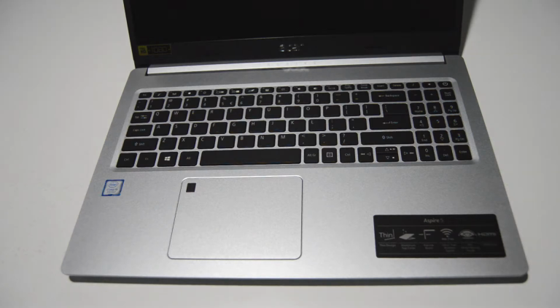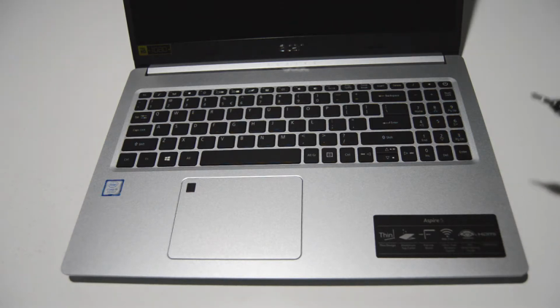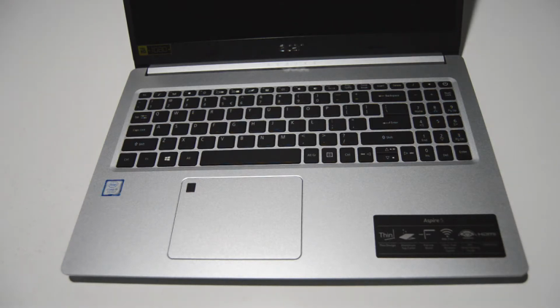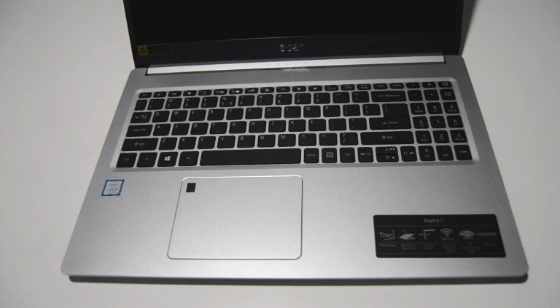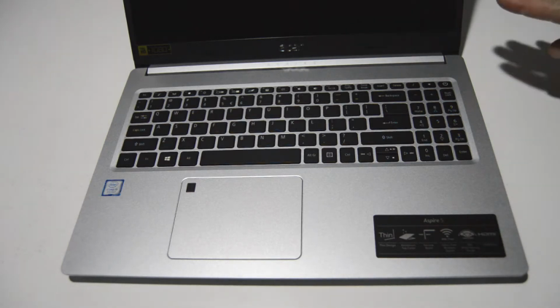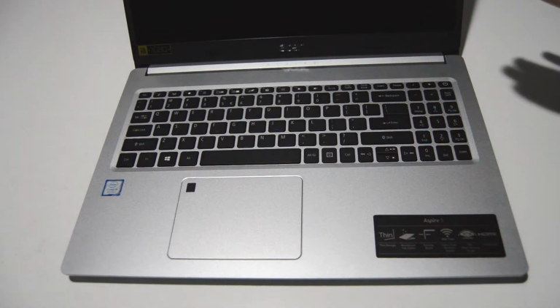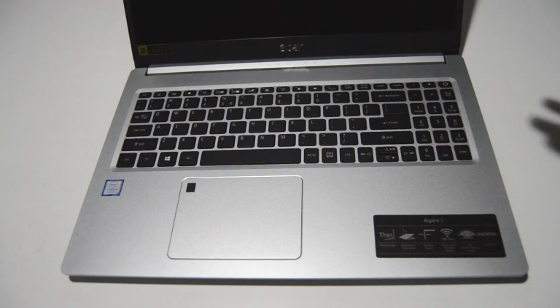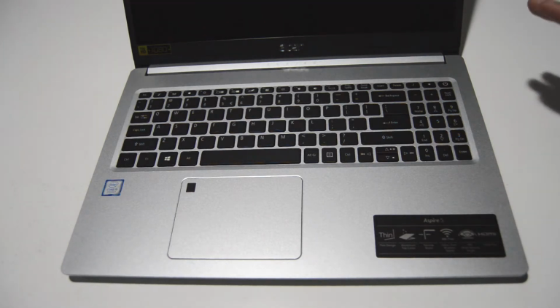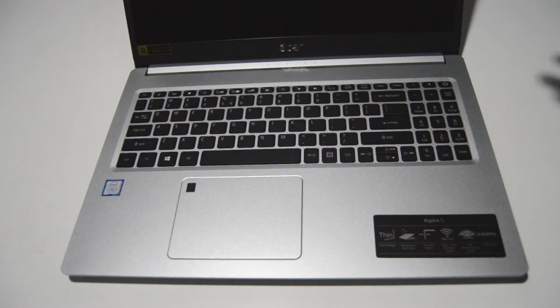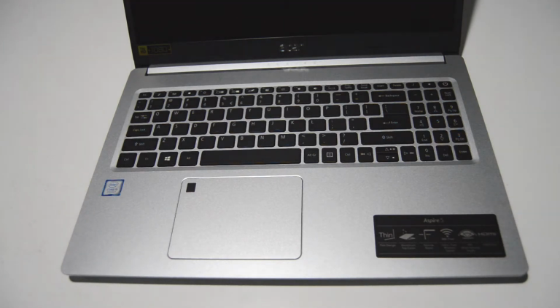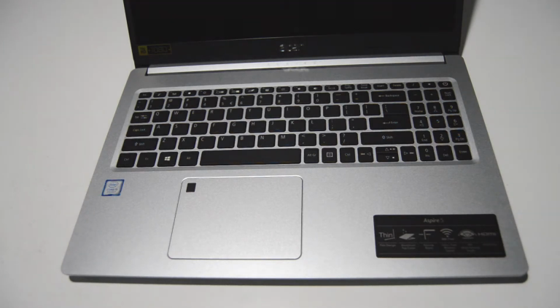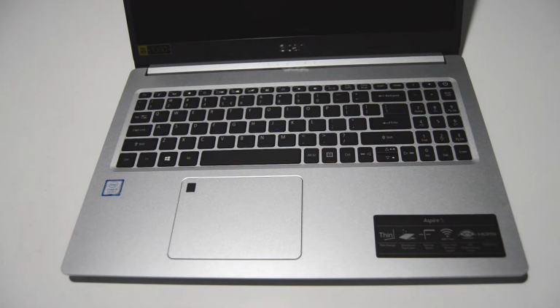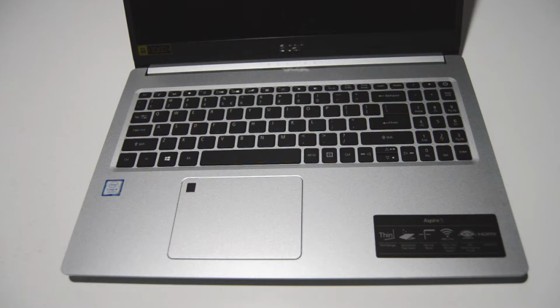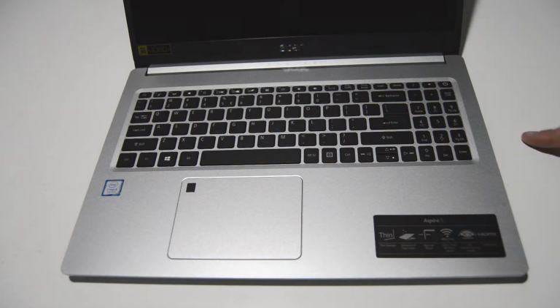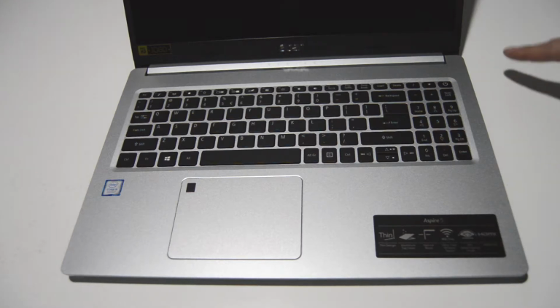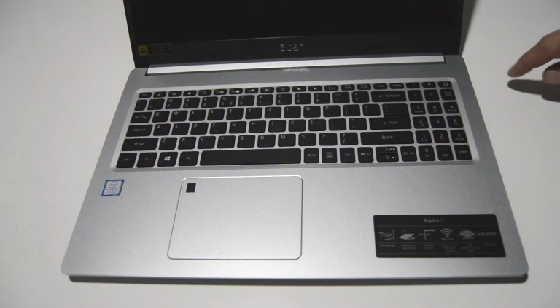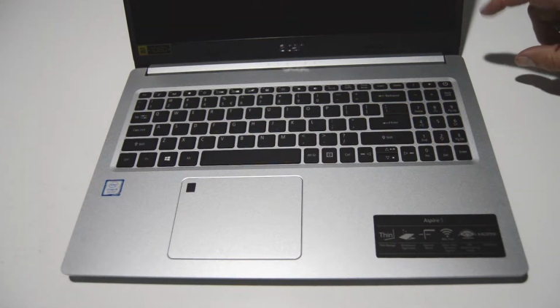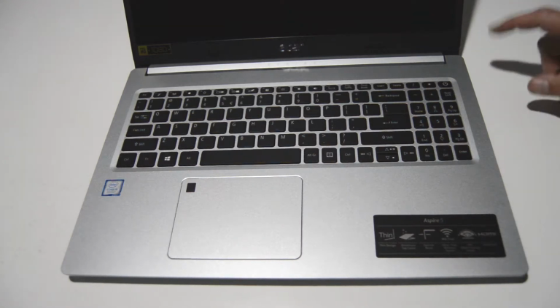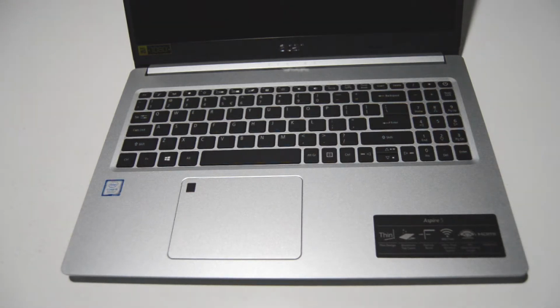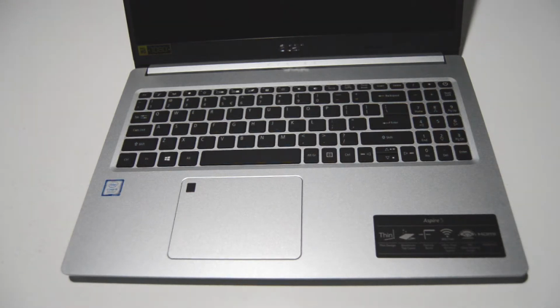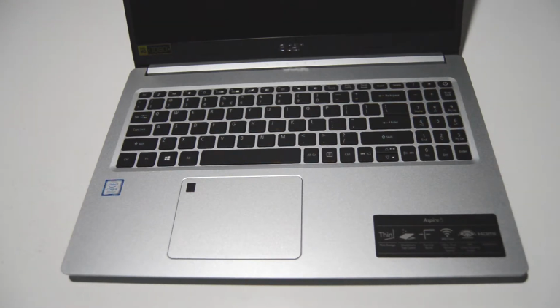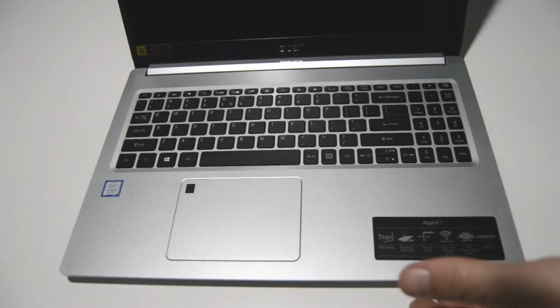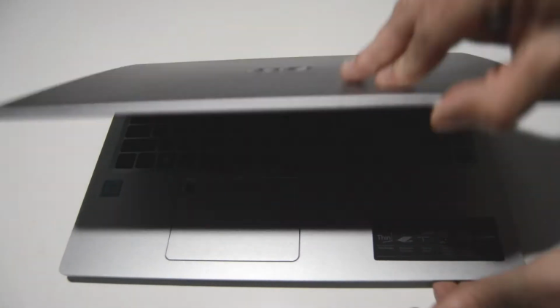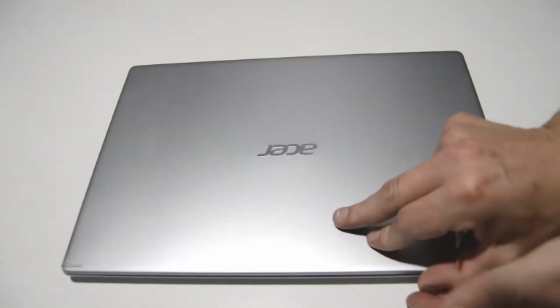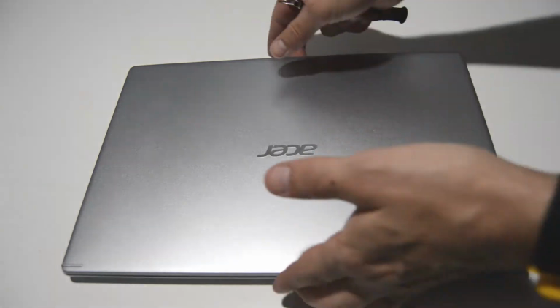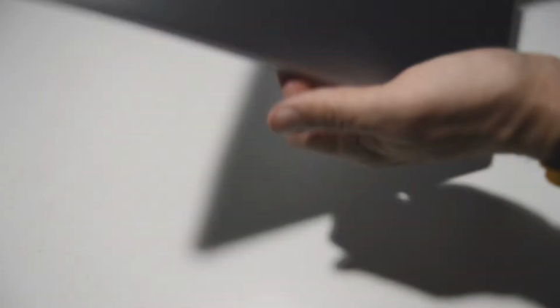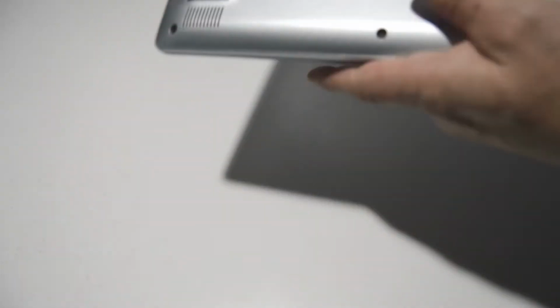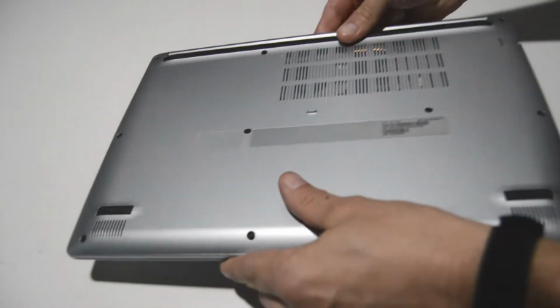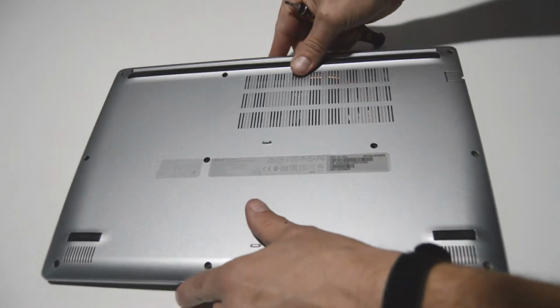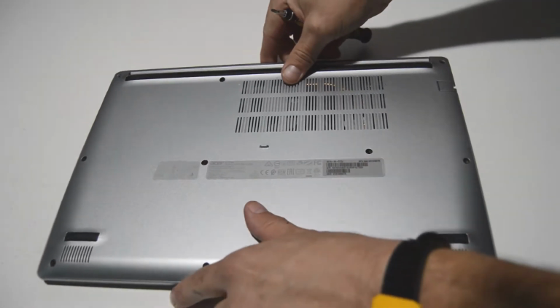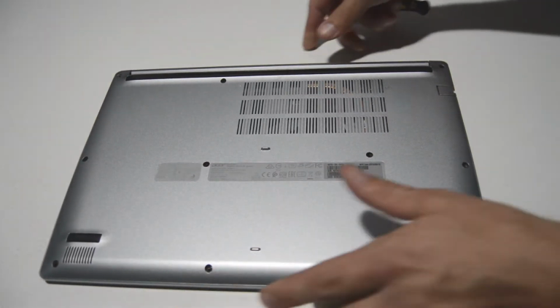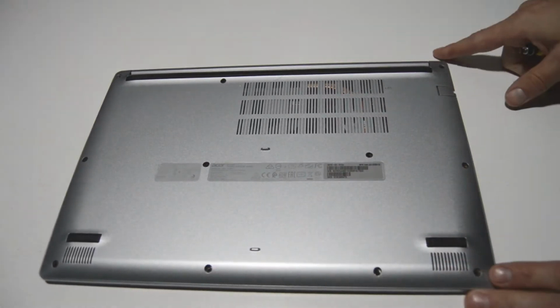Please be advised we're going to be leaving the display assembly as a complete unit, but I'll give you a quick rundown on how to remove the bezel. So first things first, we're going to go ahead and flip it over.